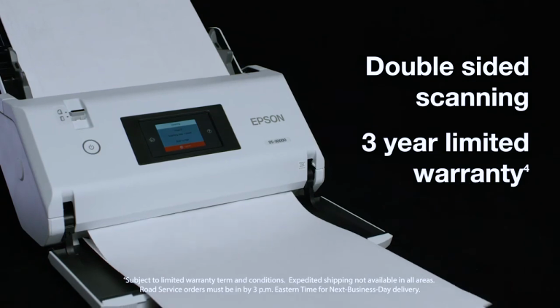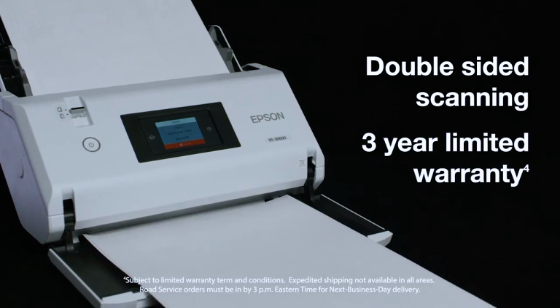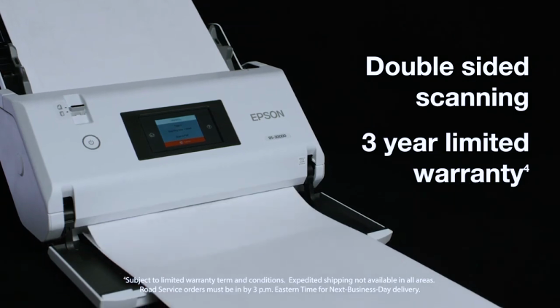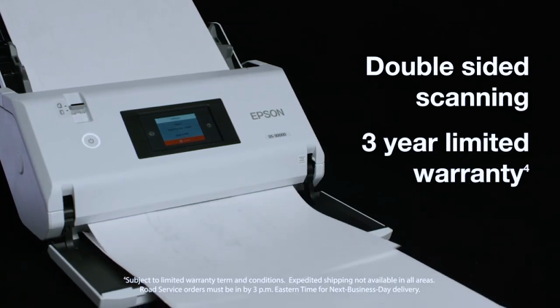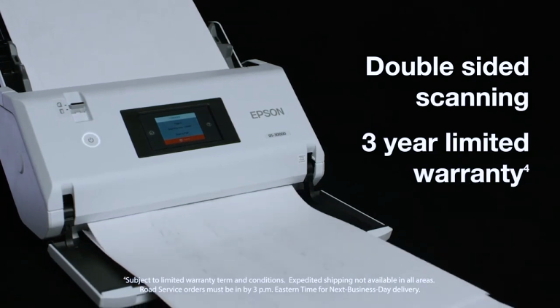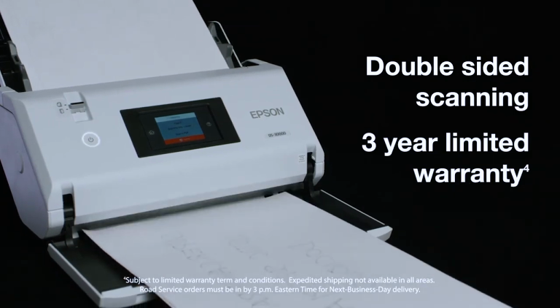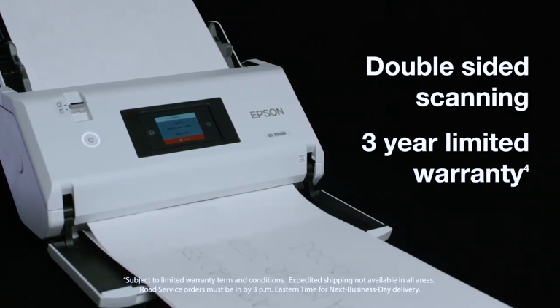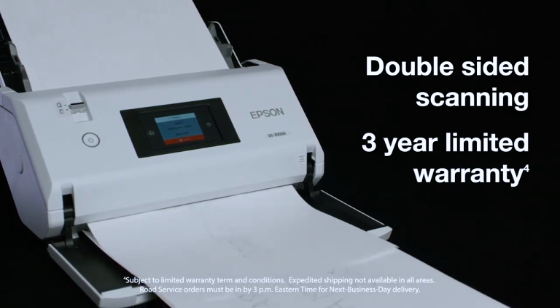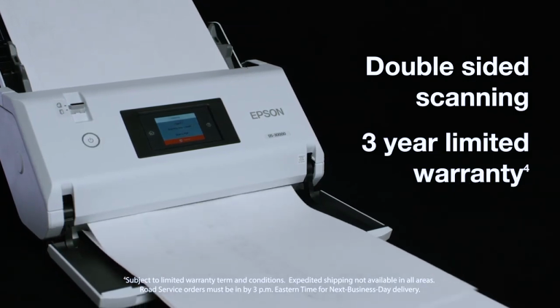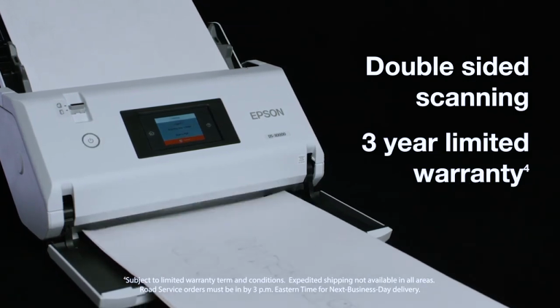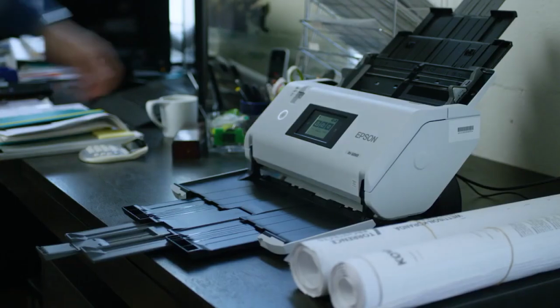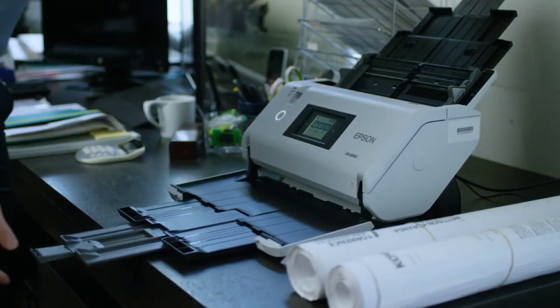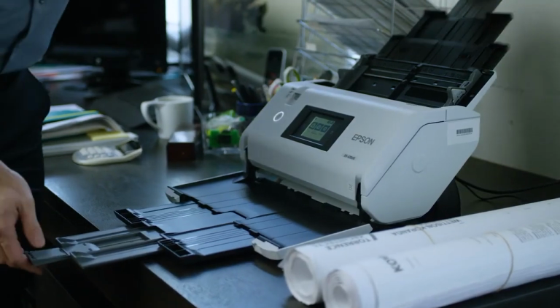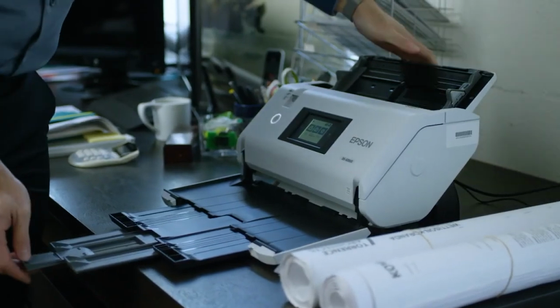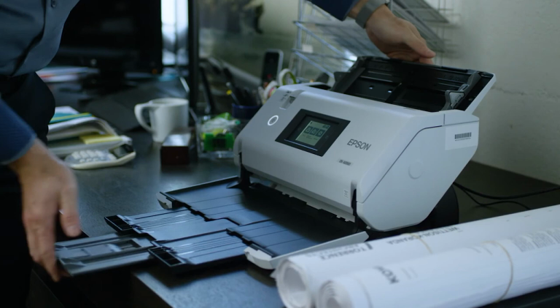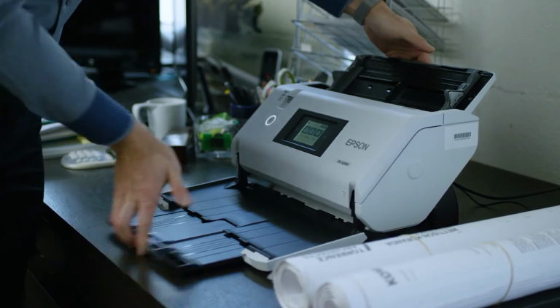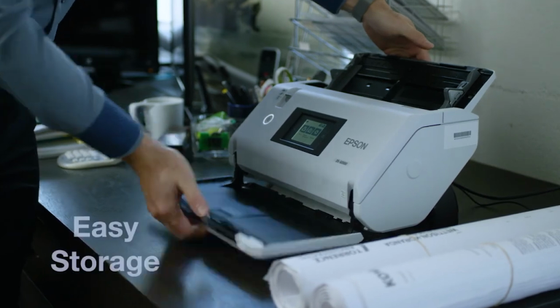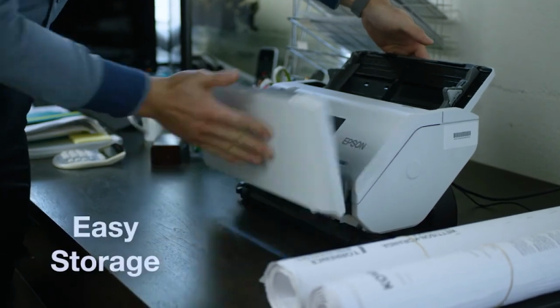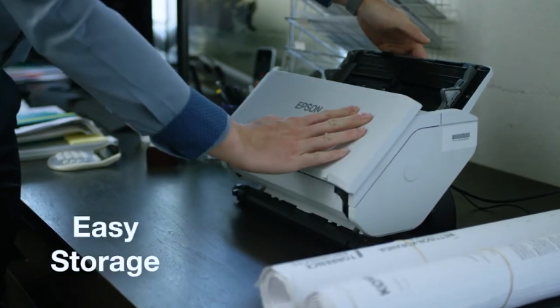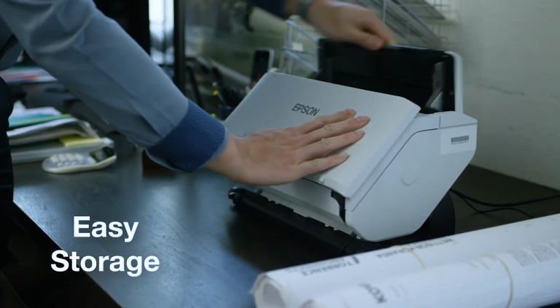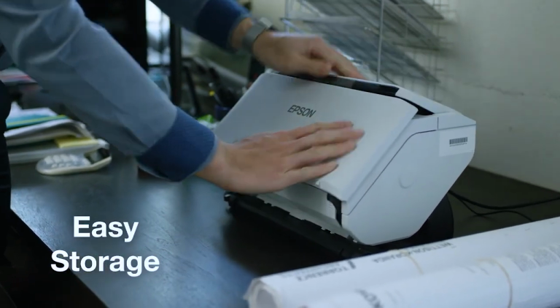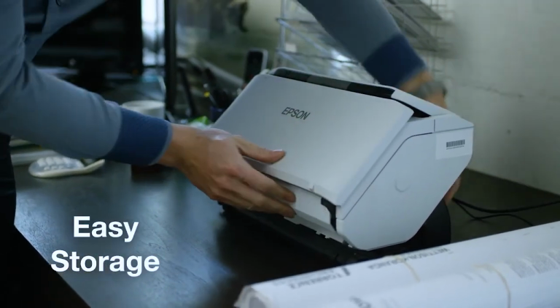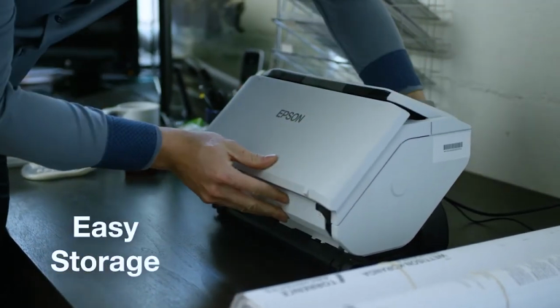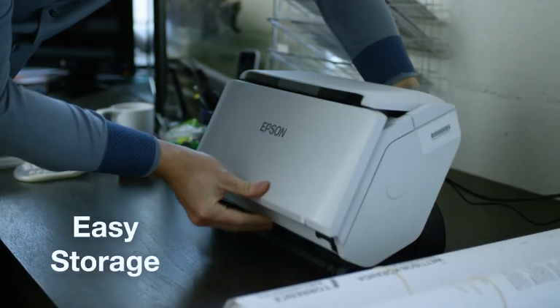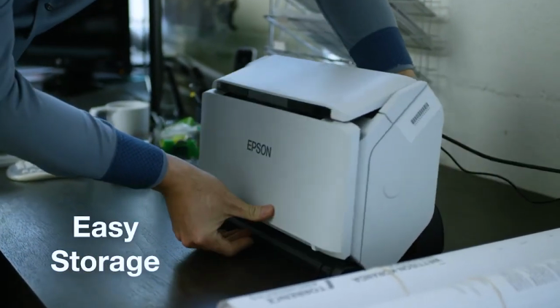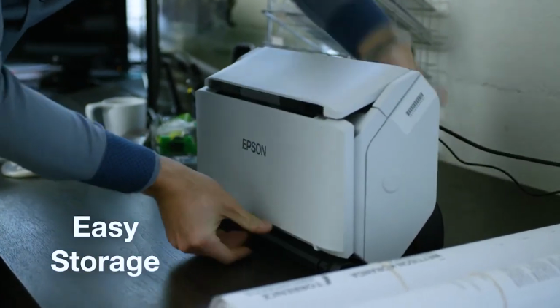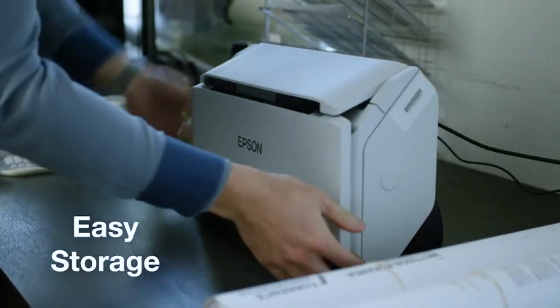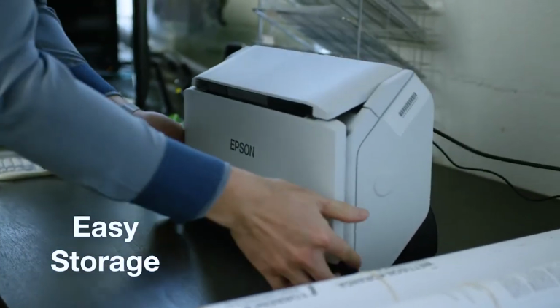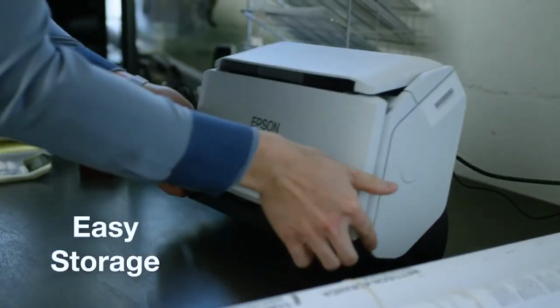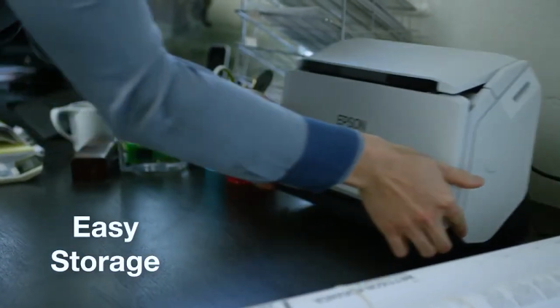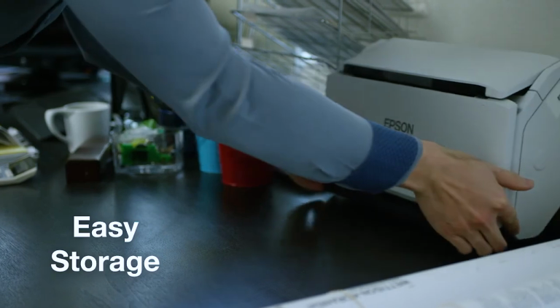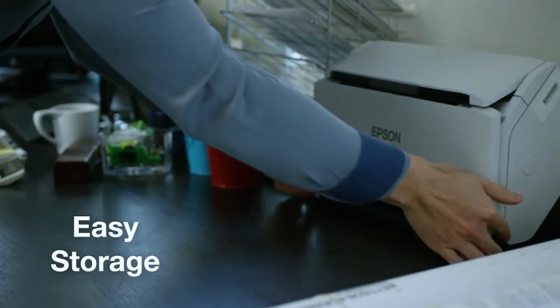The DS-30,000 and DS-32,000 include TWAIN and ISIS drivers for seamless compatibility with document management systems, and each scanner includes a three-year limited warranty with next business day replacement. When scanning is complete, storage mode makes the DS-32,000 compact to fit your workspace, with built-in casters to make moving the scanner easy.